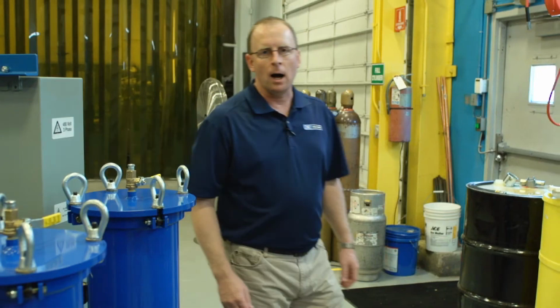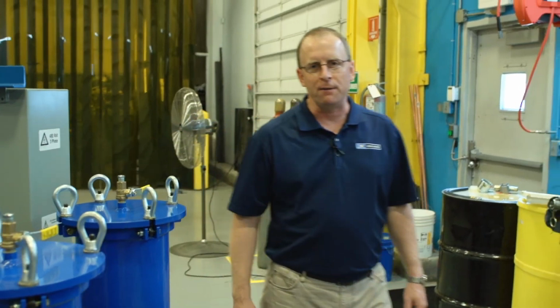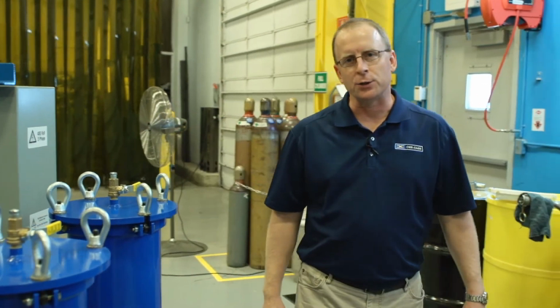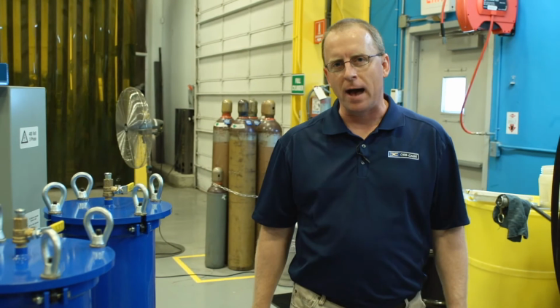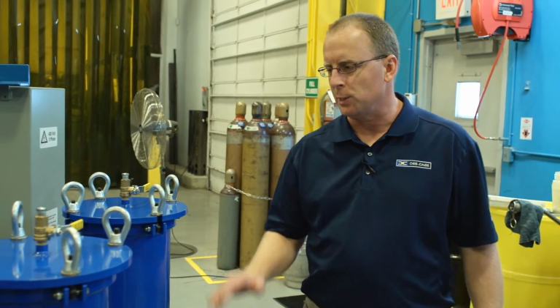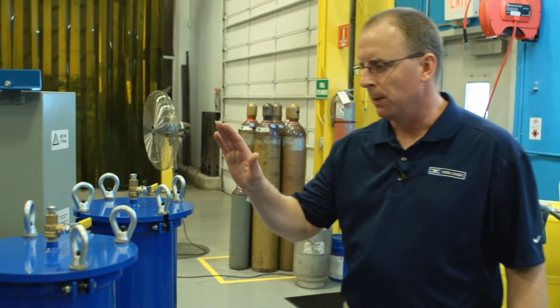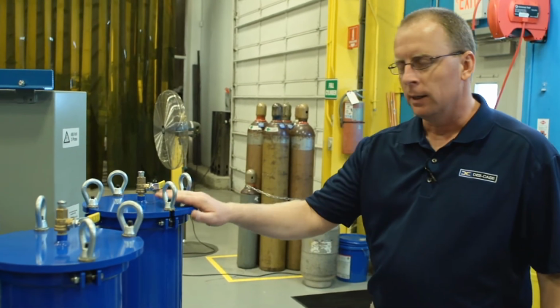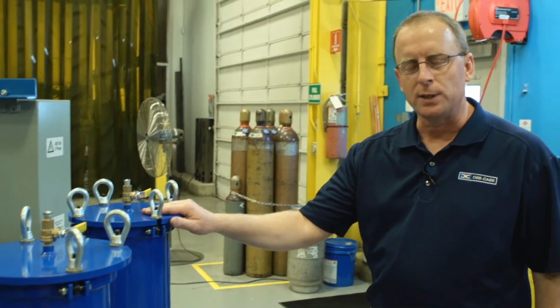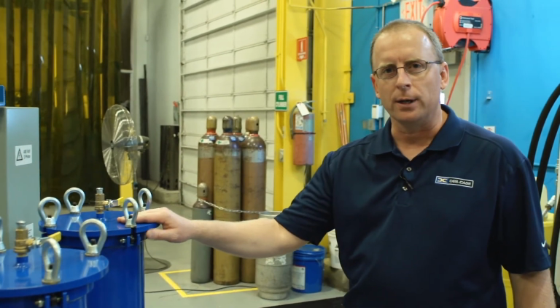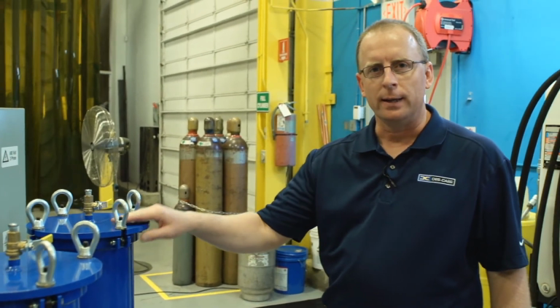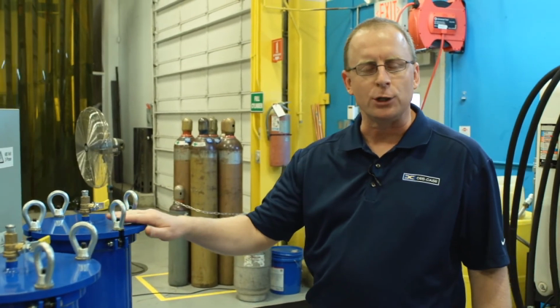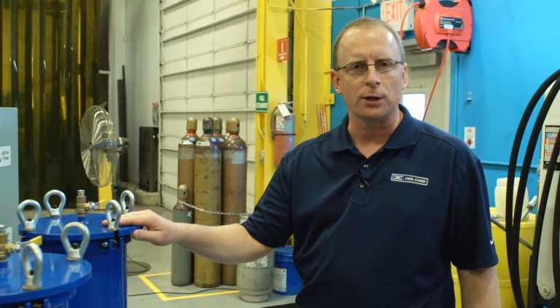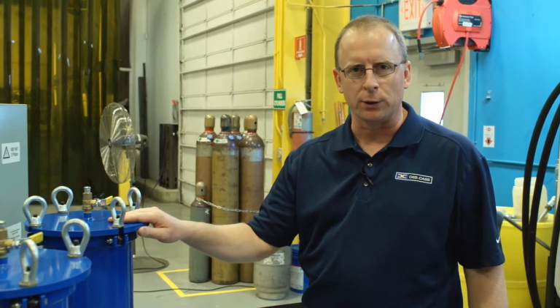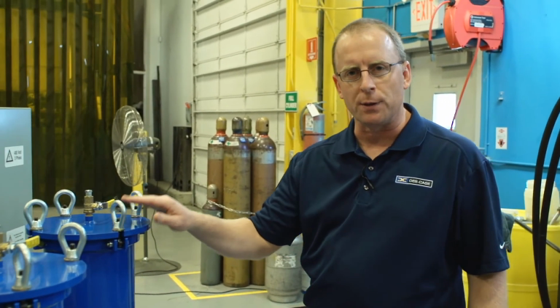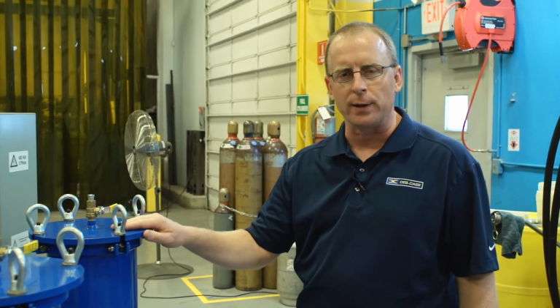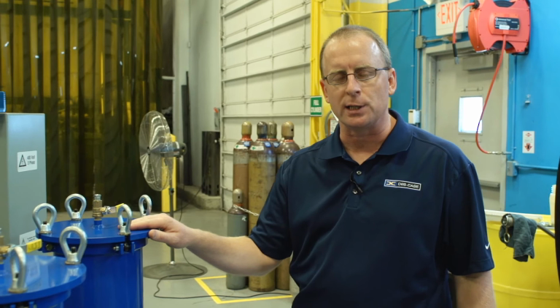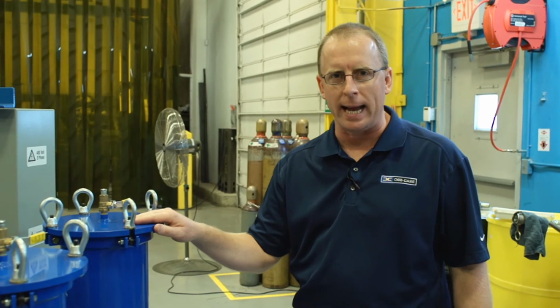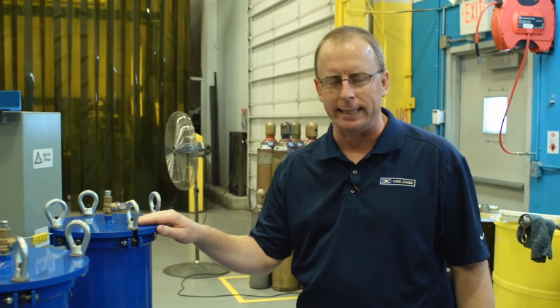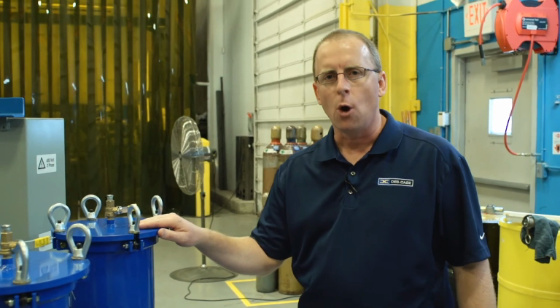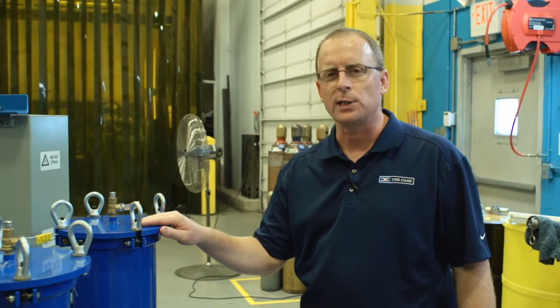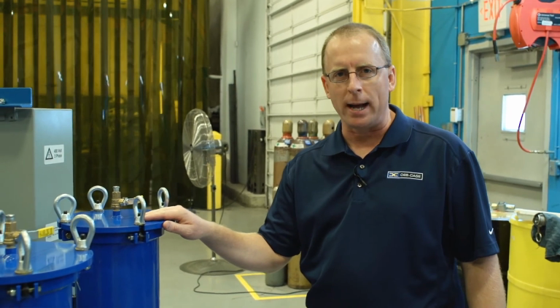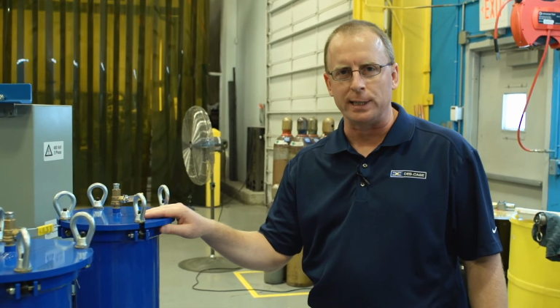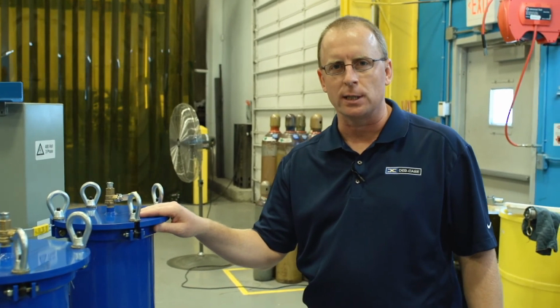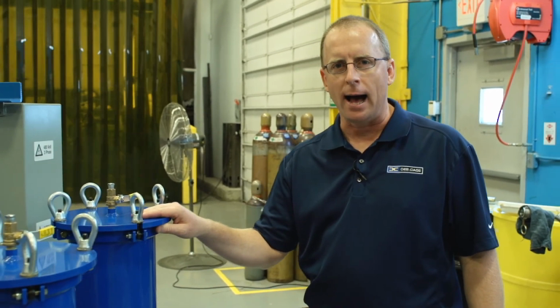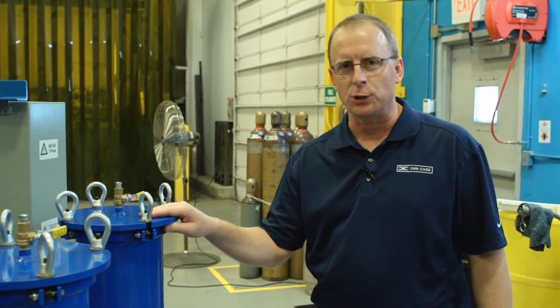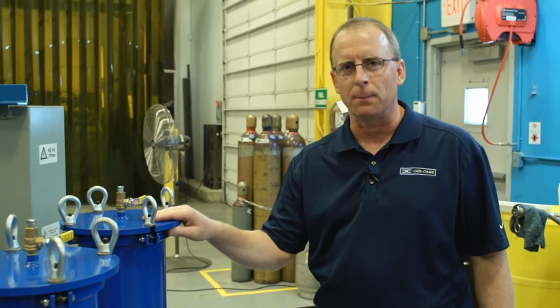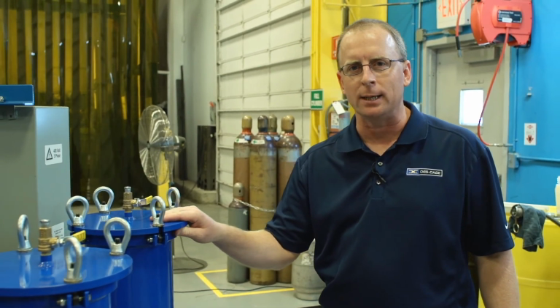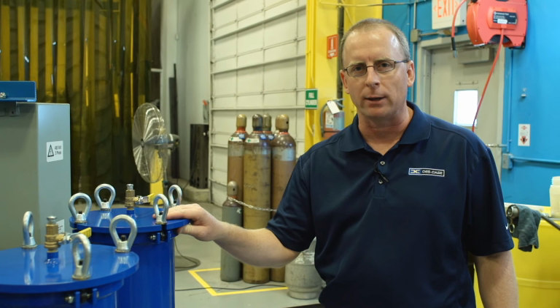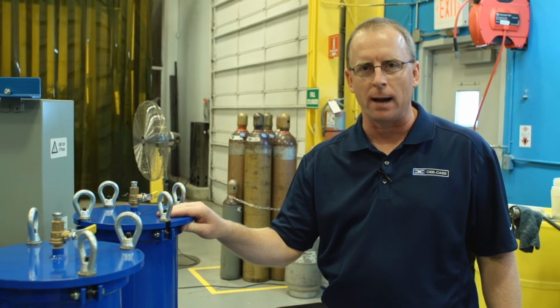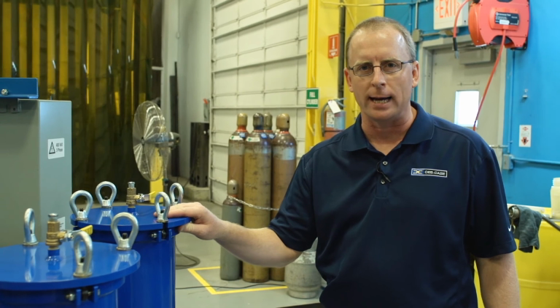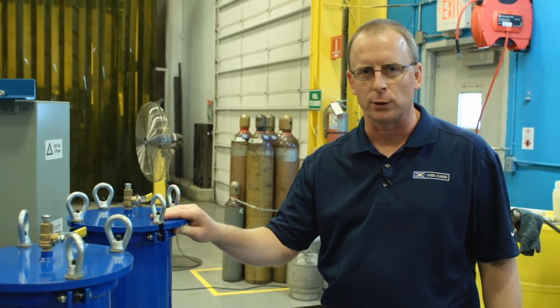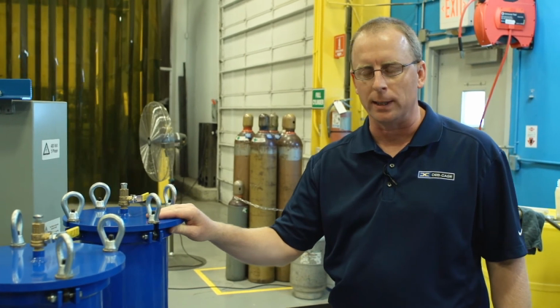Other key features of the vac system that come standard are the discharge filters. These are either 6x18 or 6x36 high efficiency pleated microfiber glass filter elements.